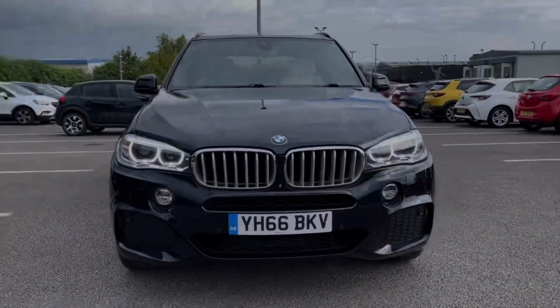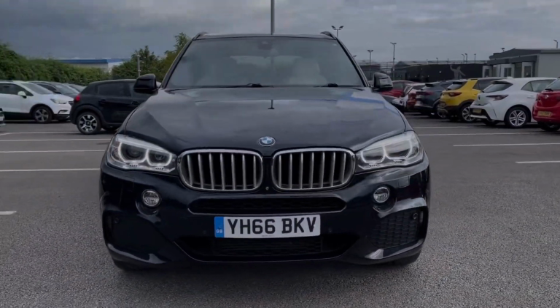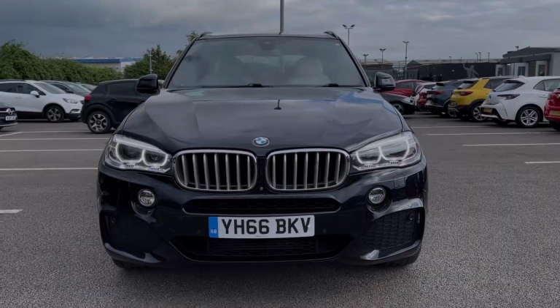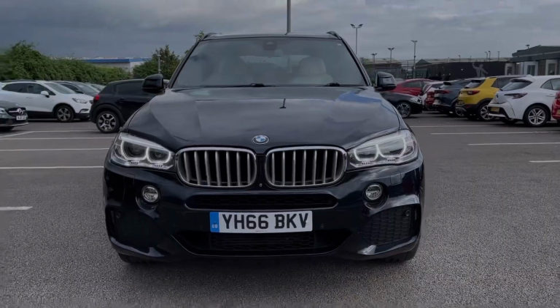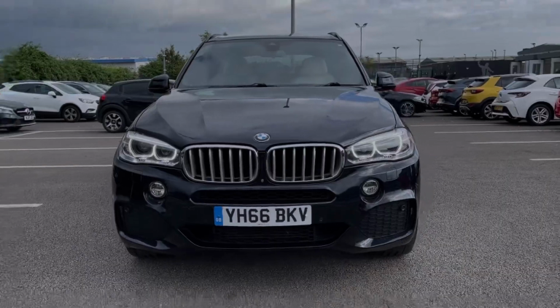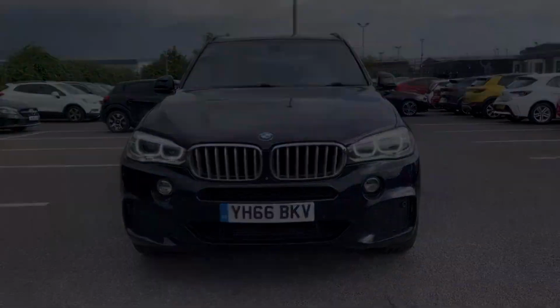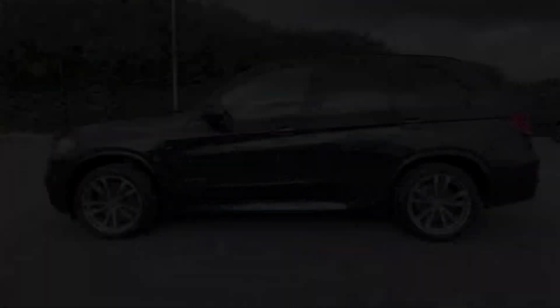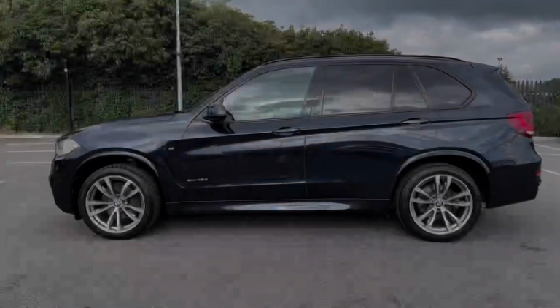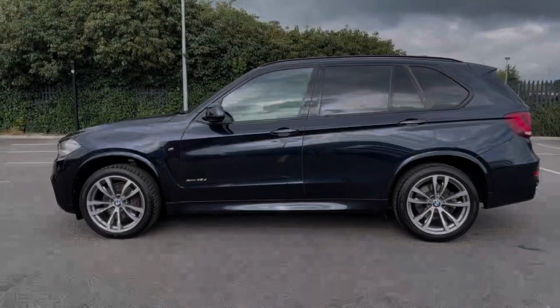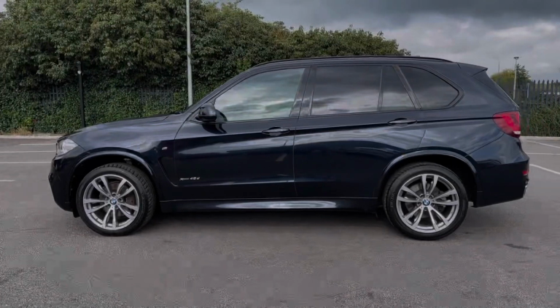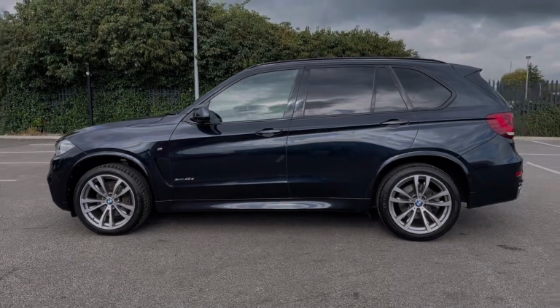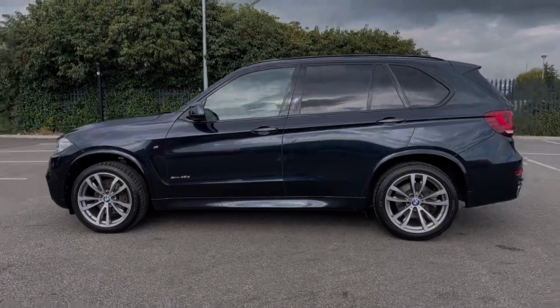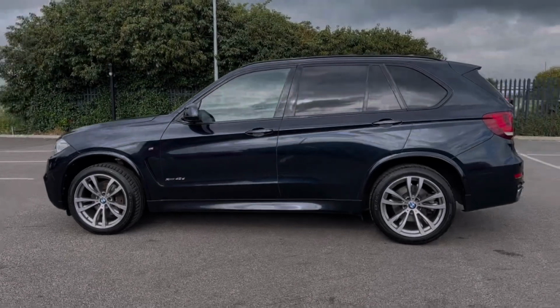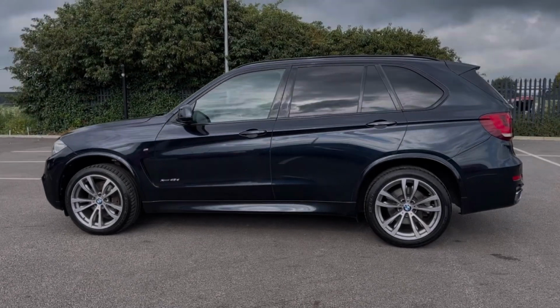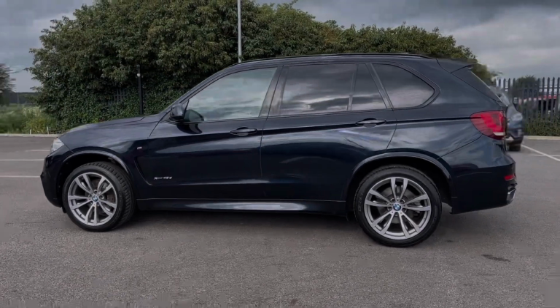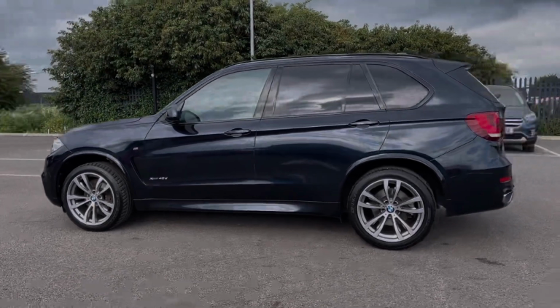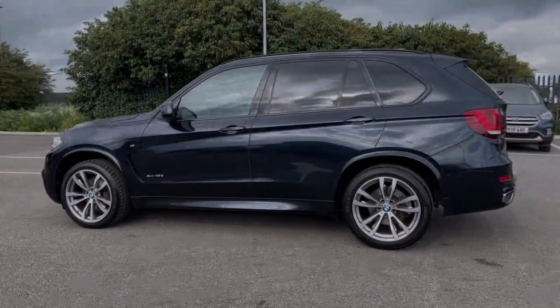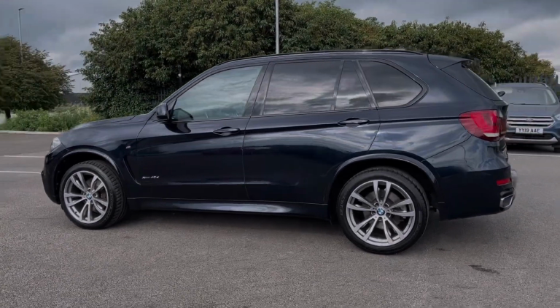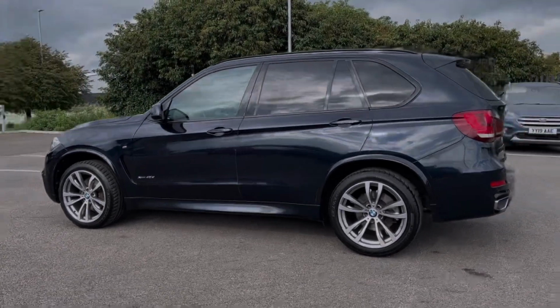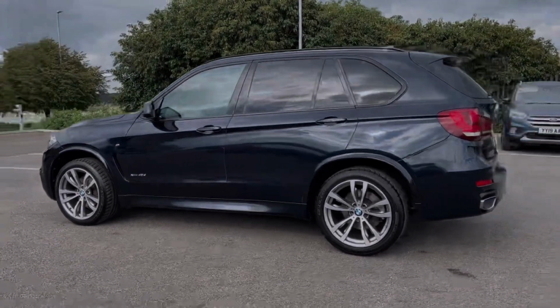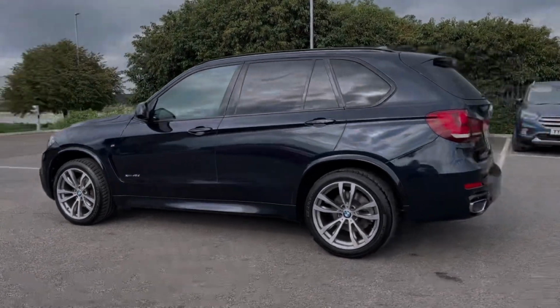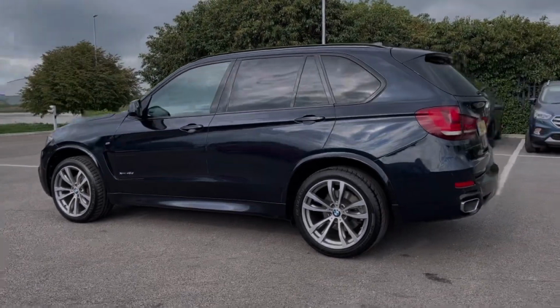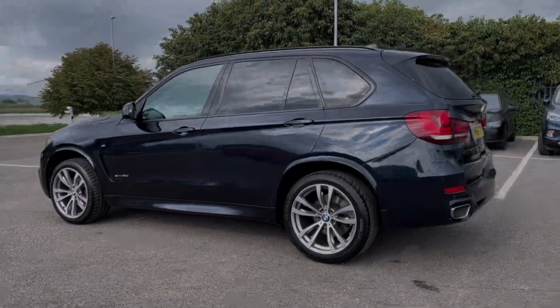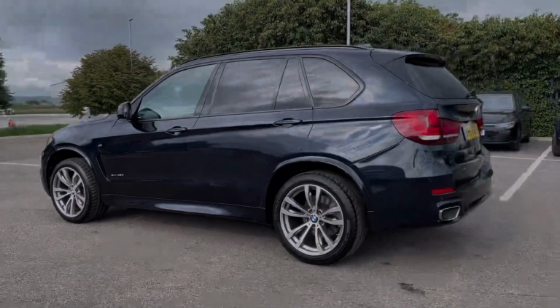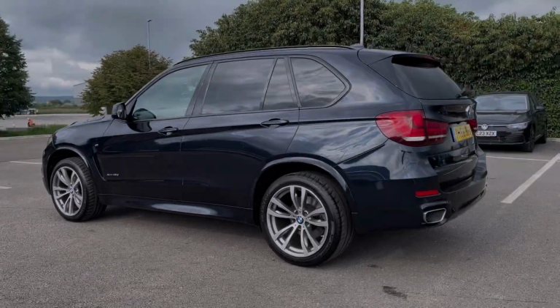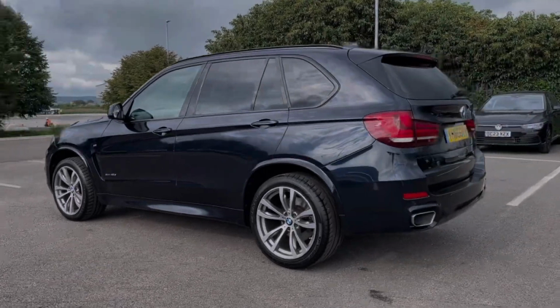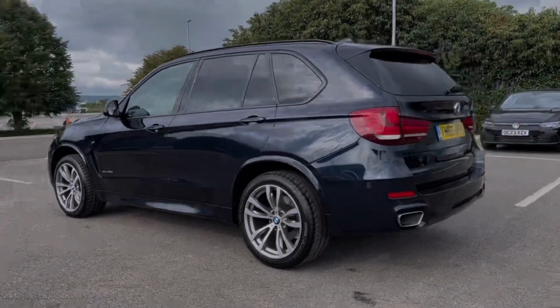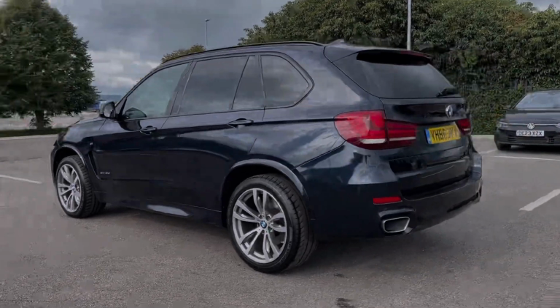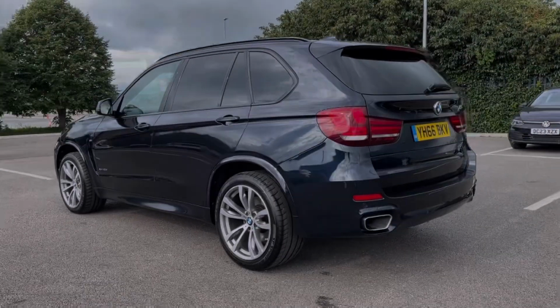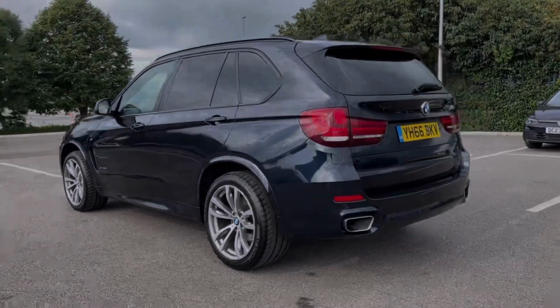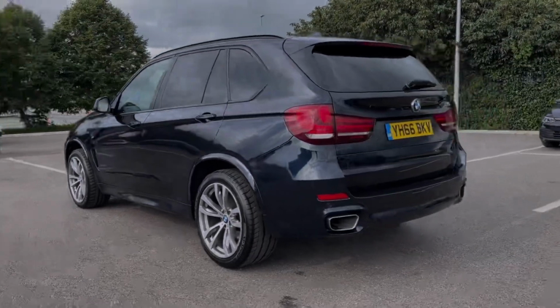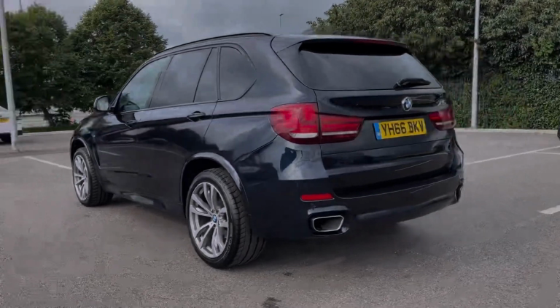This car comes from two previous owners and has 72,000 miles on the clock. It also comes with a partial dealership service history with the last service completed at 69,000 miles.